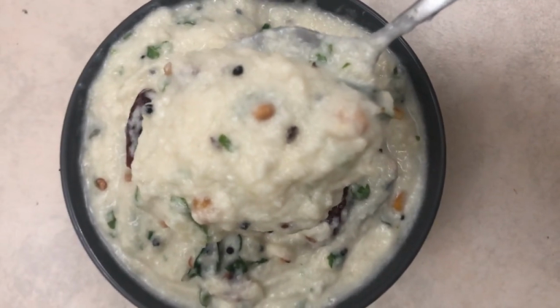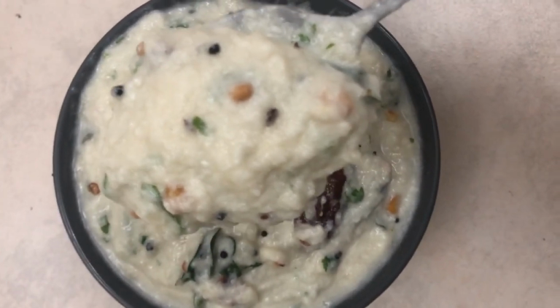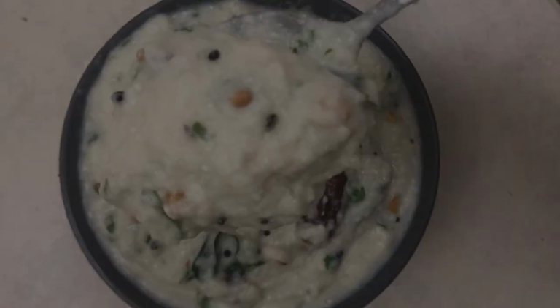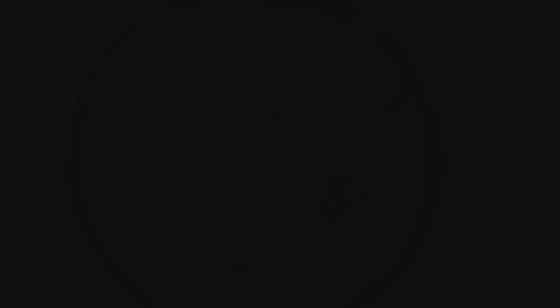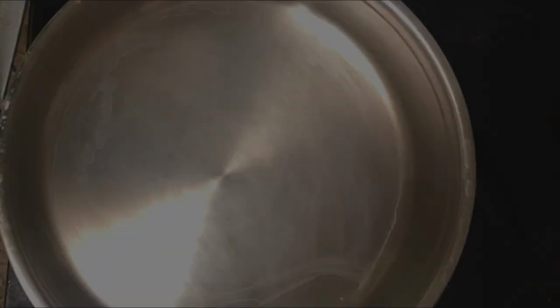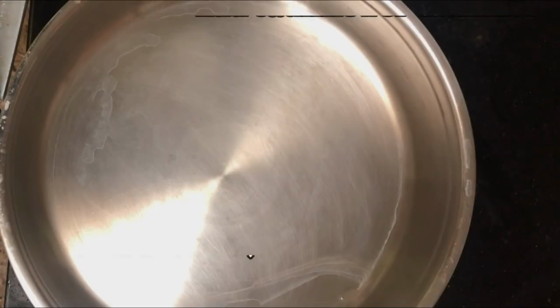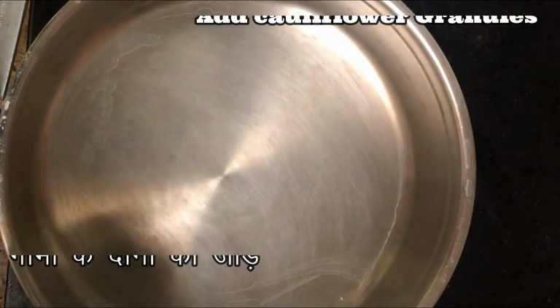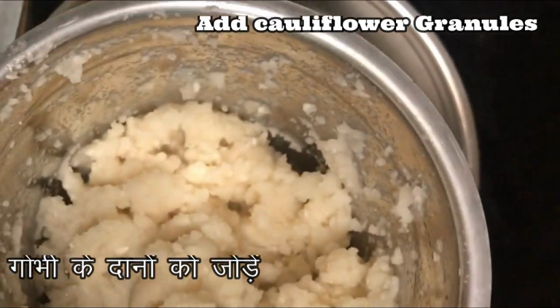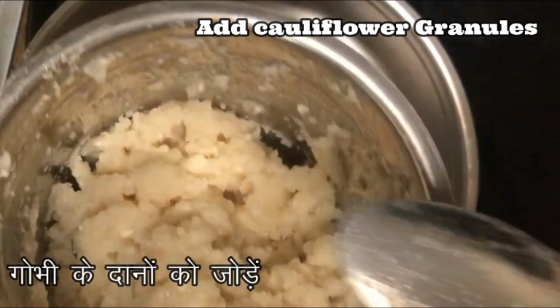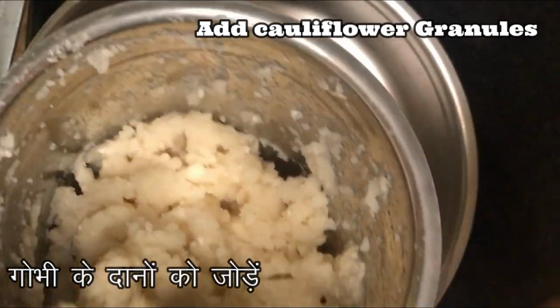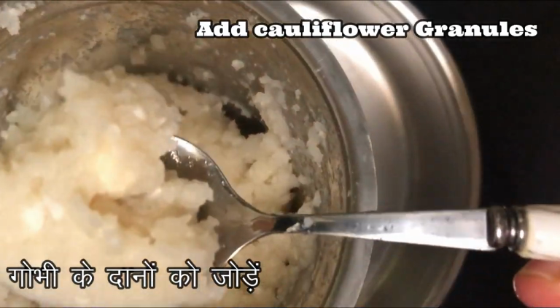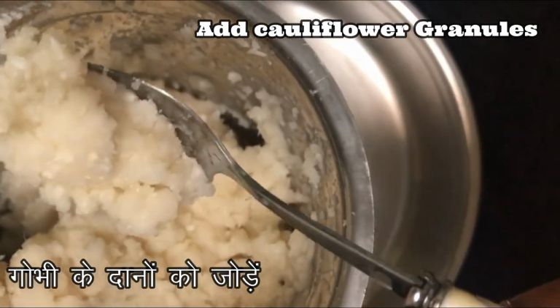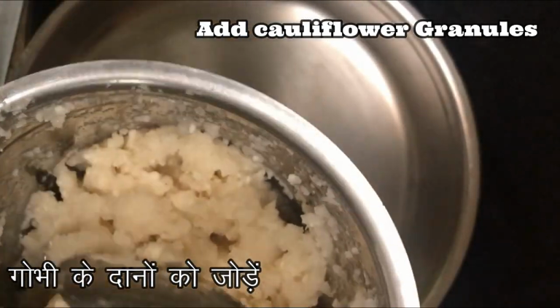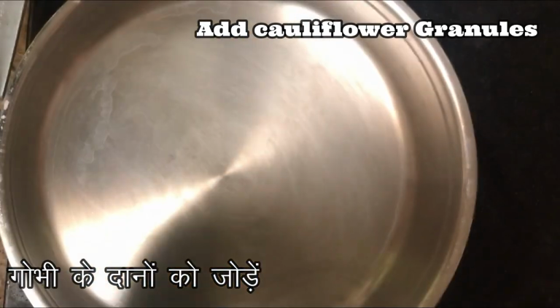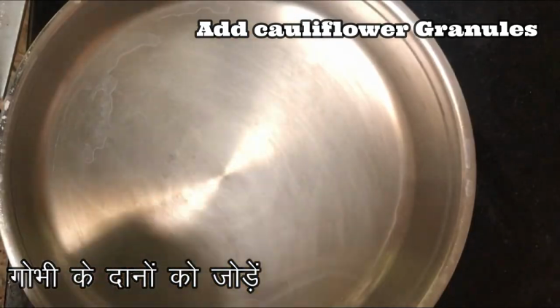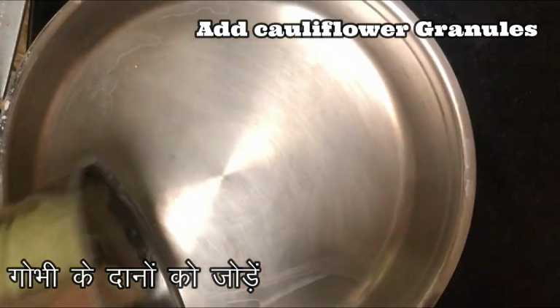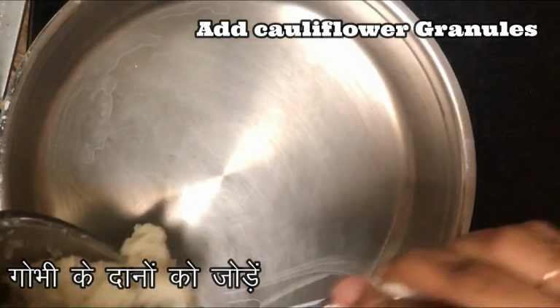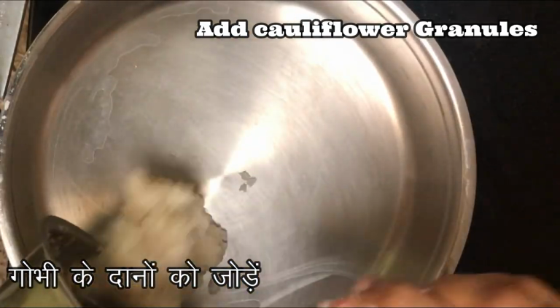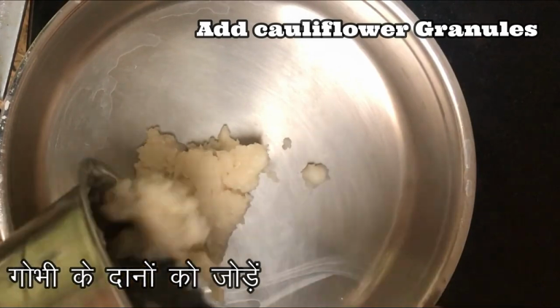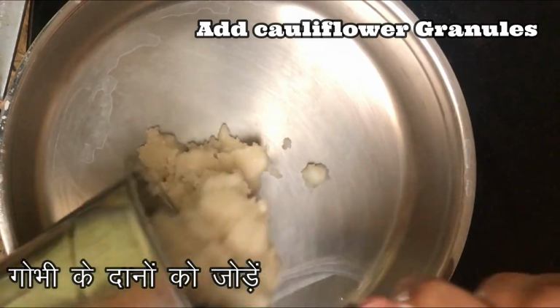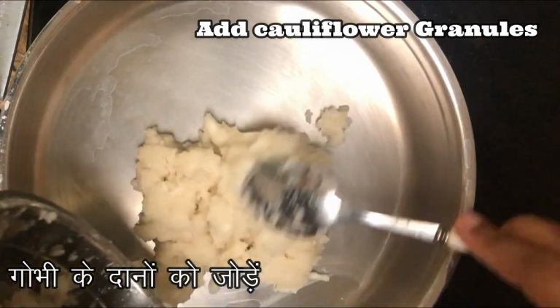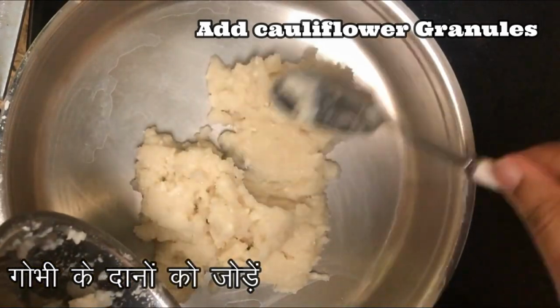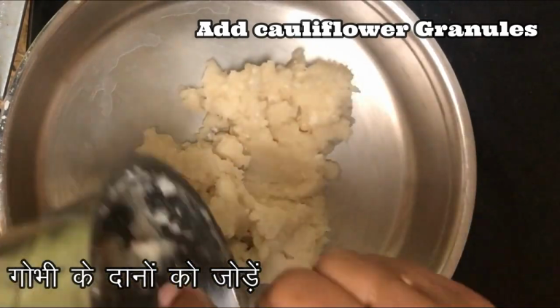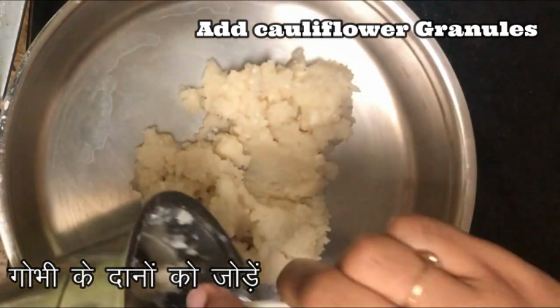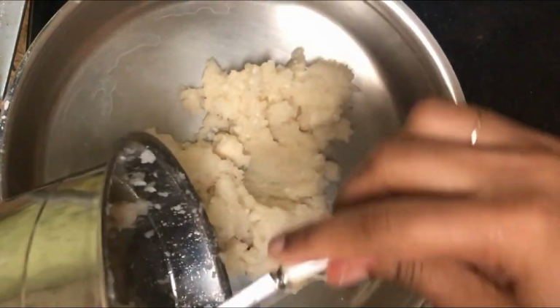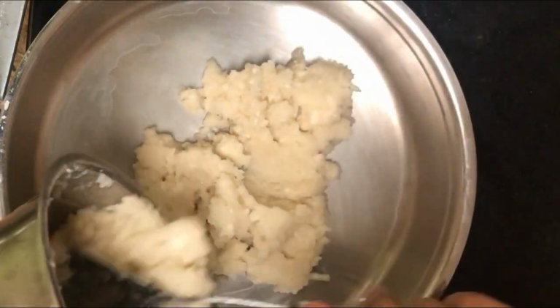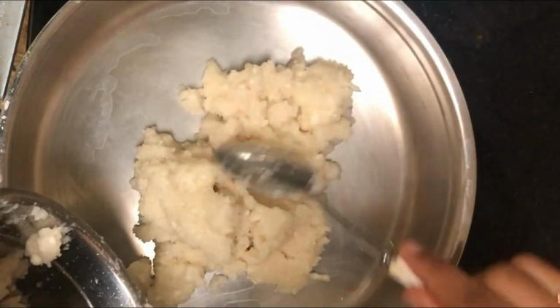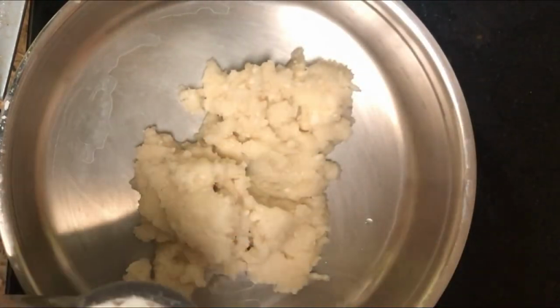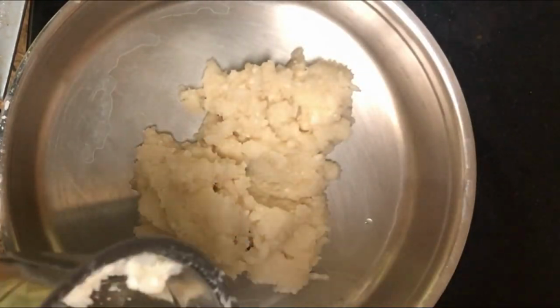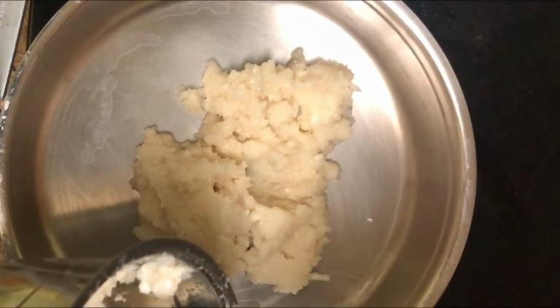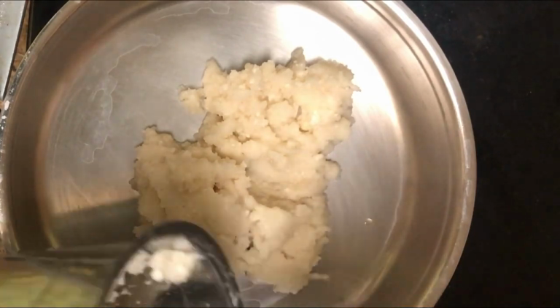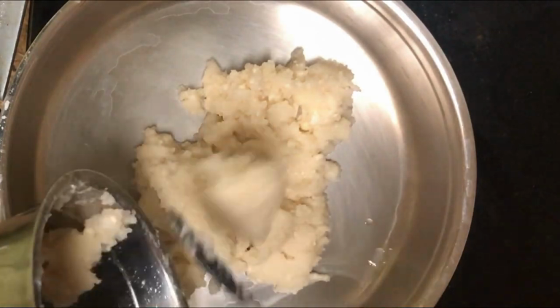As I don't have a food processor, I used the regular mixy jar. I took a small cauliflower, stripped and chopped it into small pieces, then added those to the mixy jar and ground it into small granules.